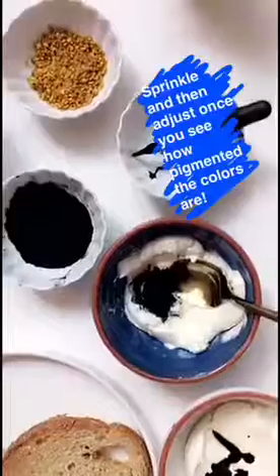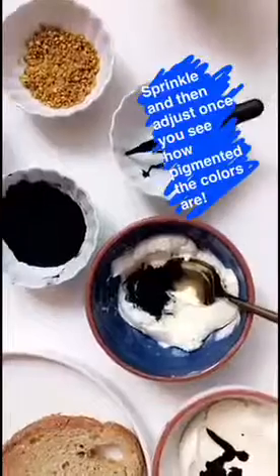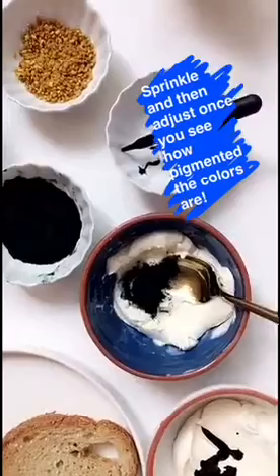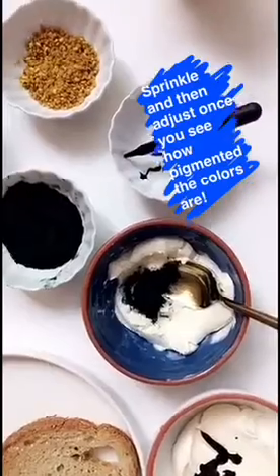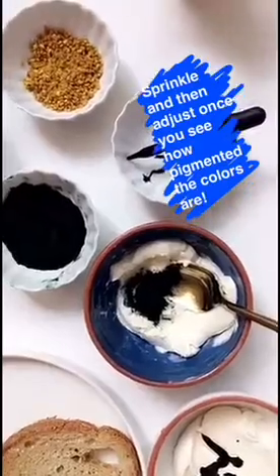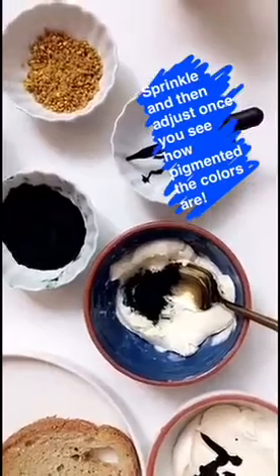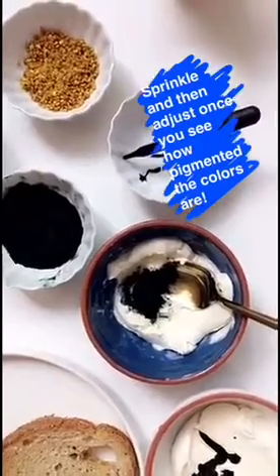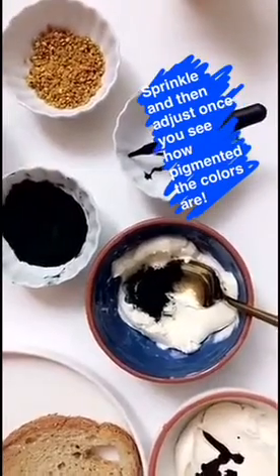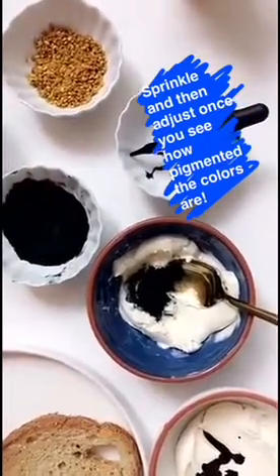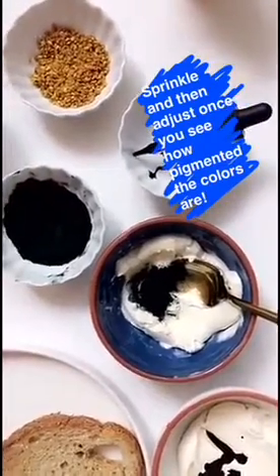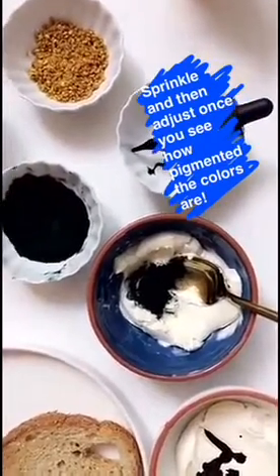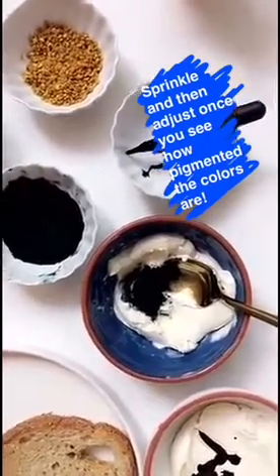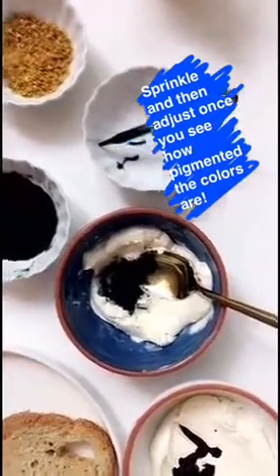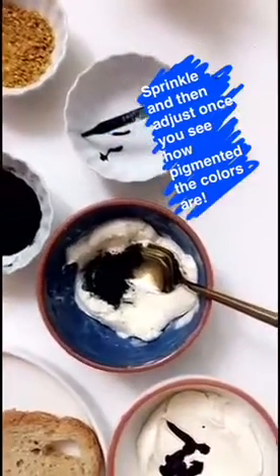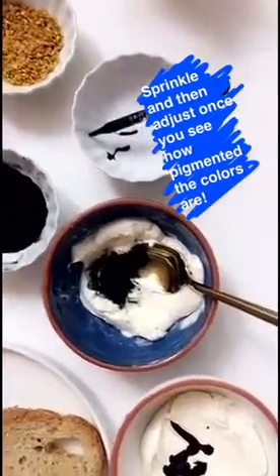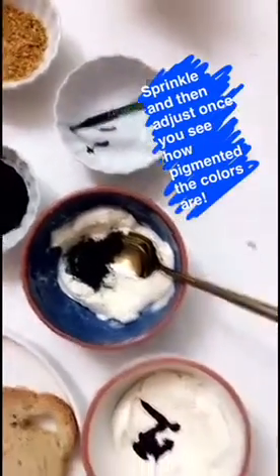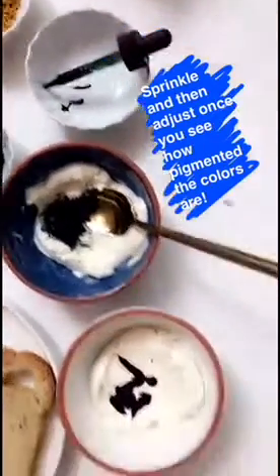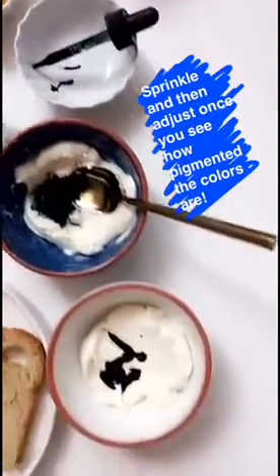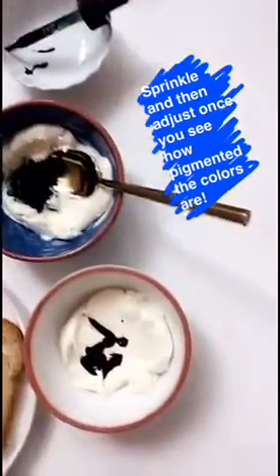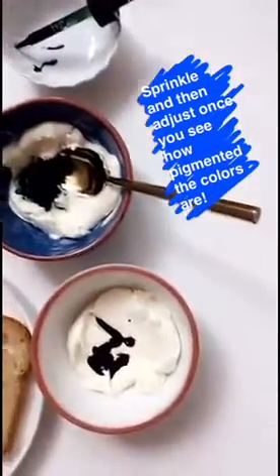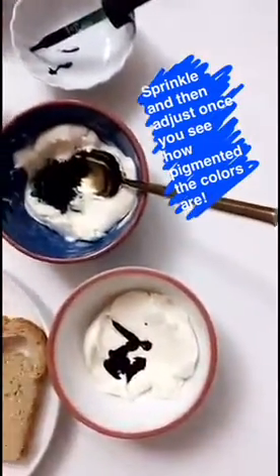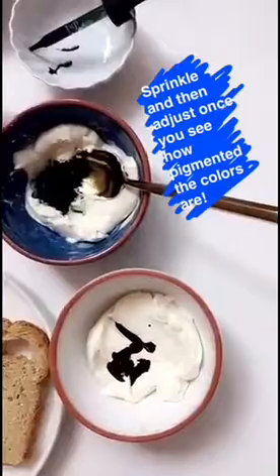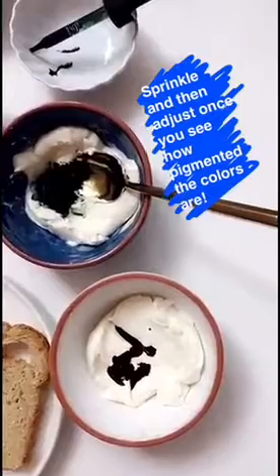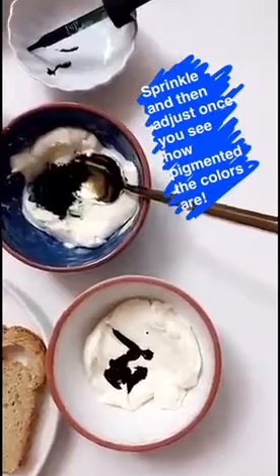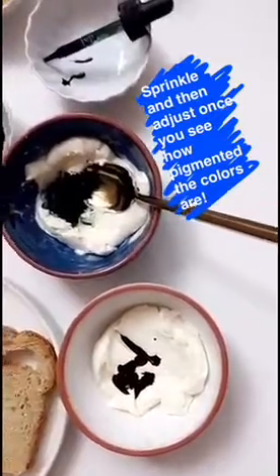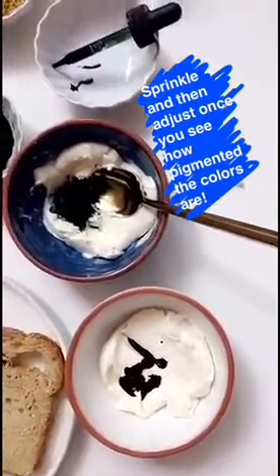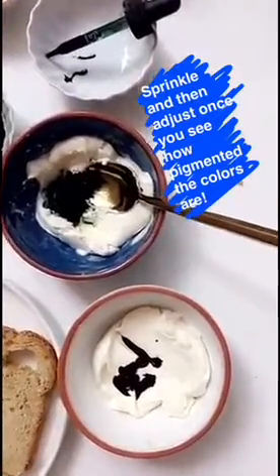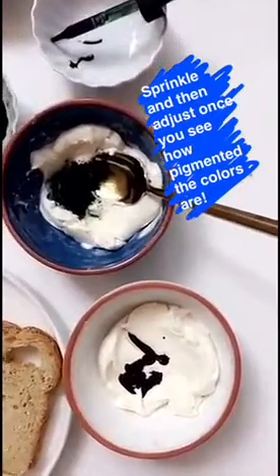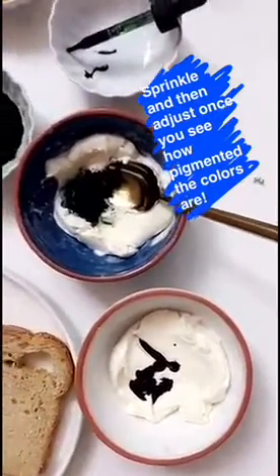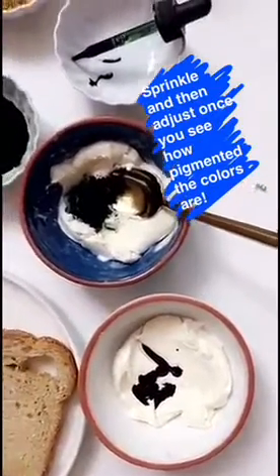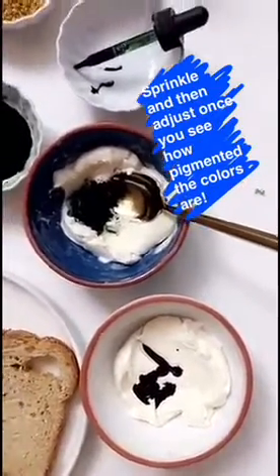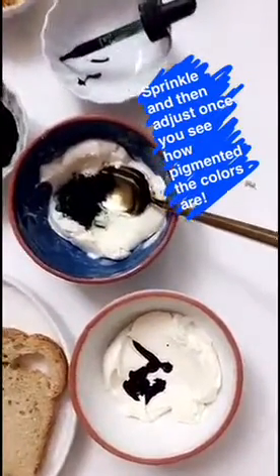The amounts aren't really an exact science. I just sprinkle a little bit of spirulina and drop a few chlorophyll drops, and then I see how the colors are and I adjust from there.